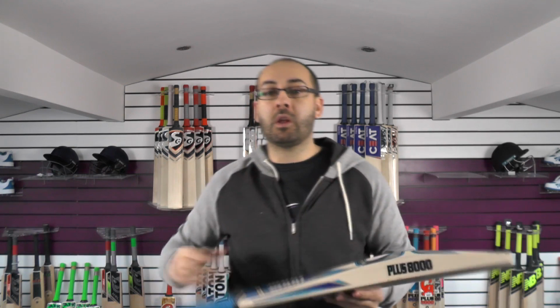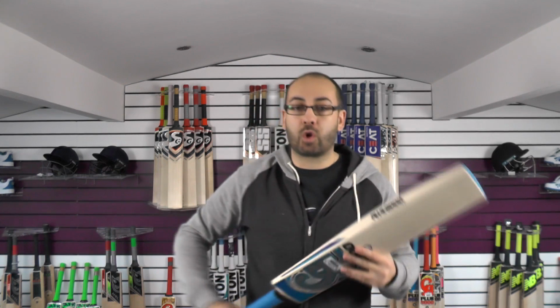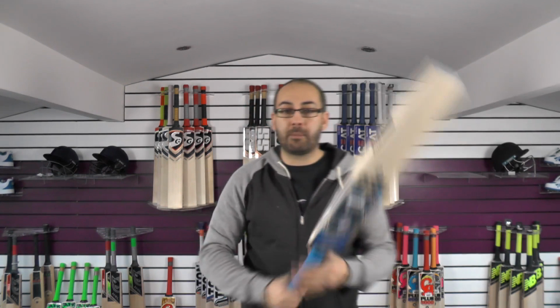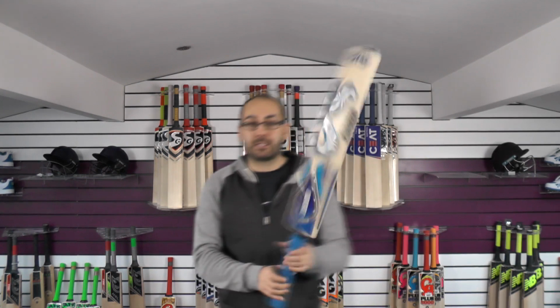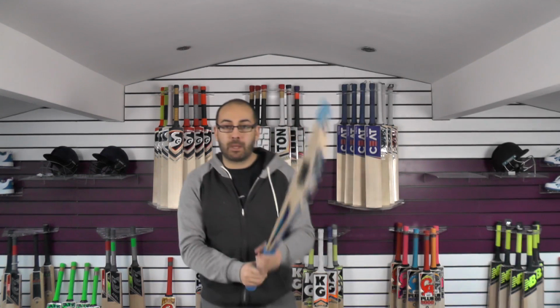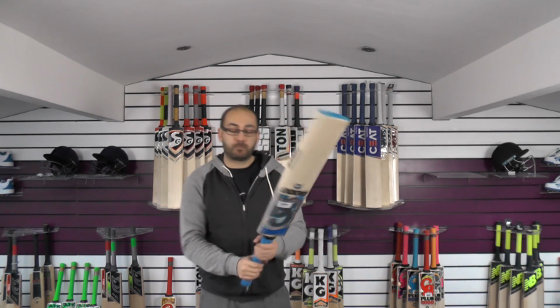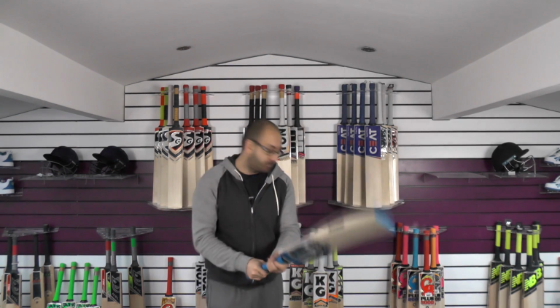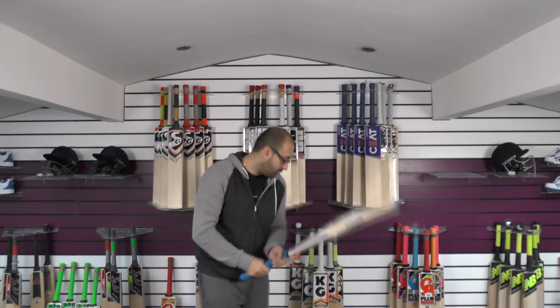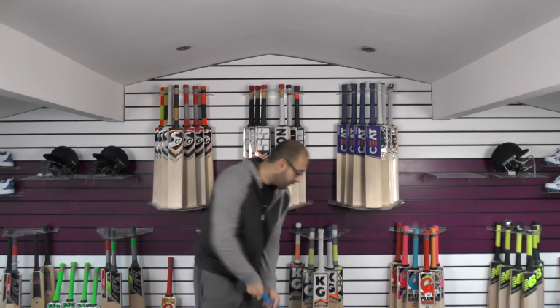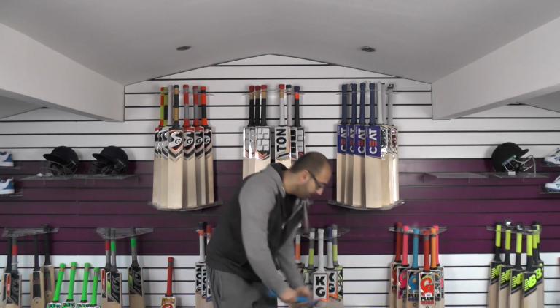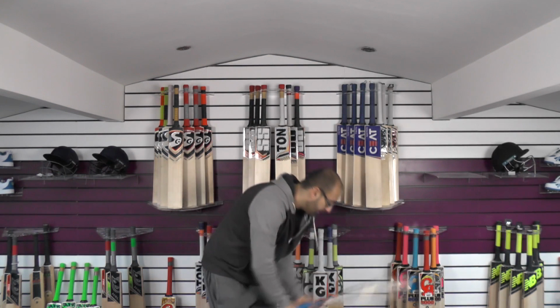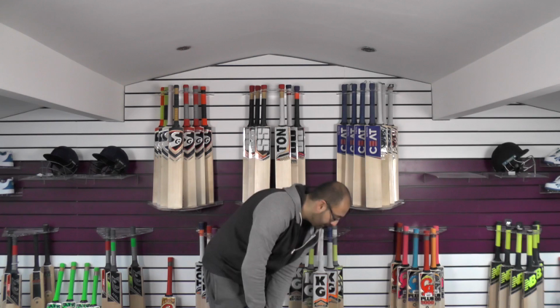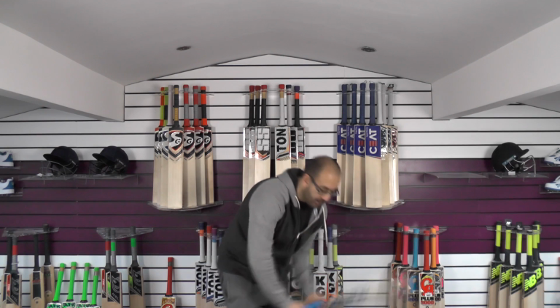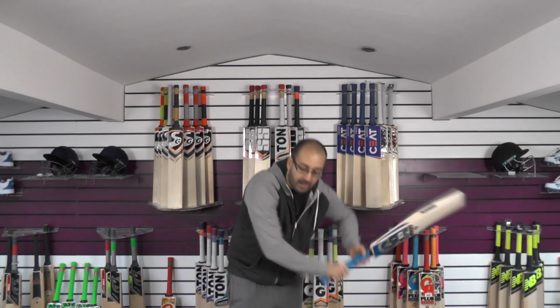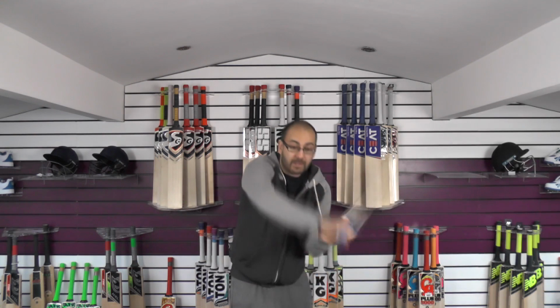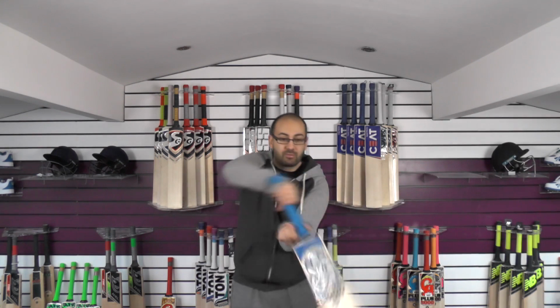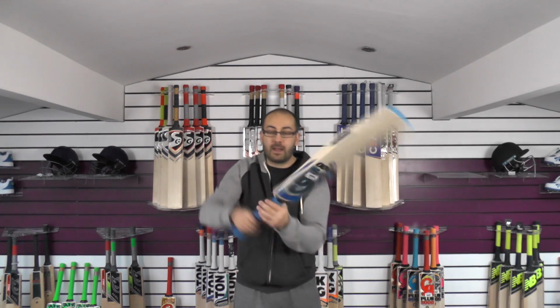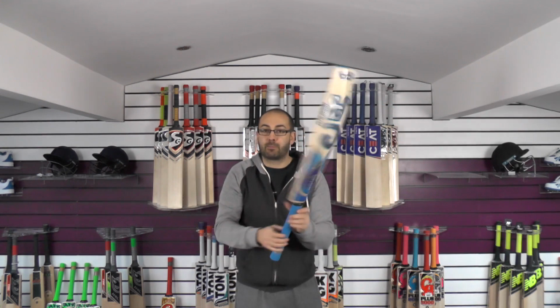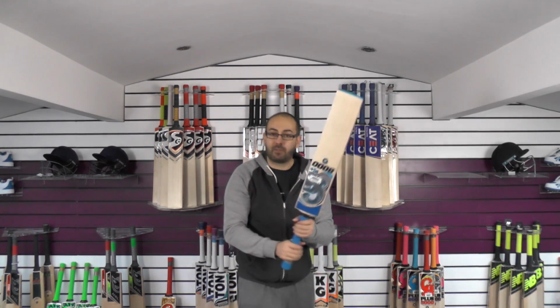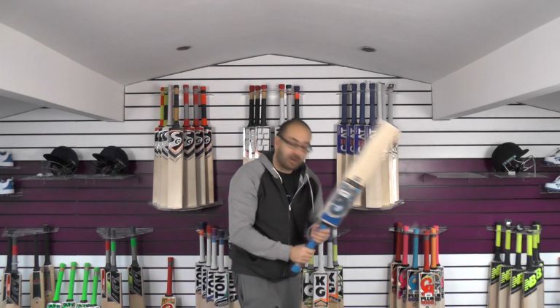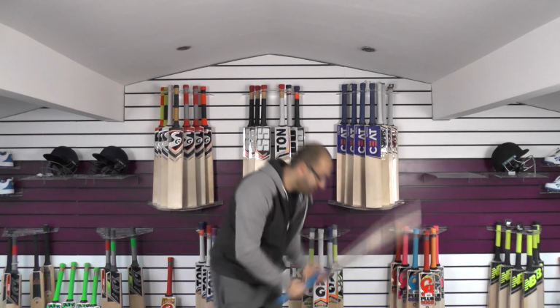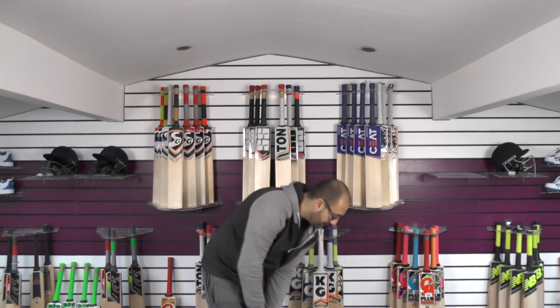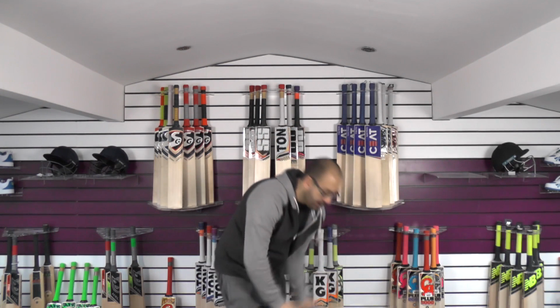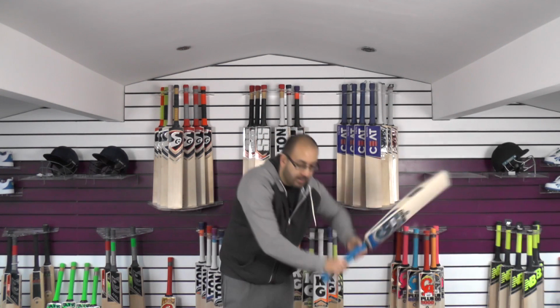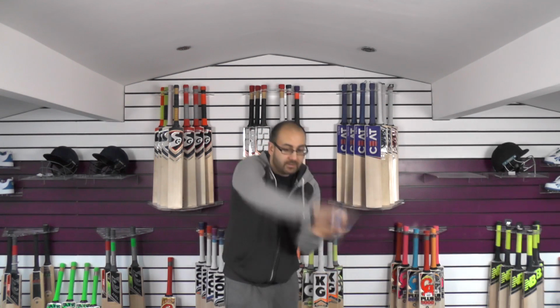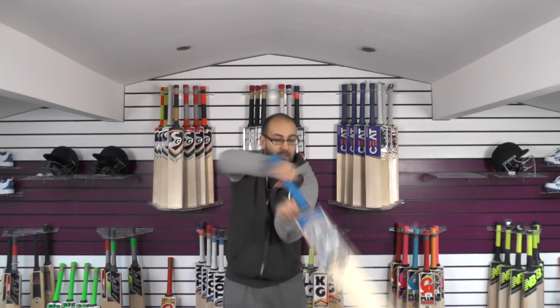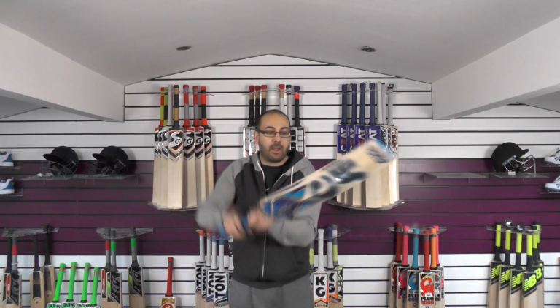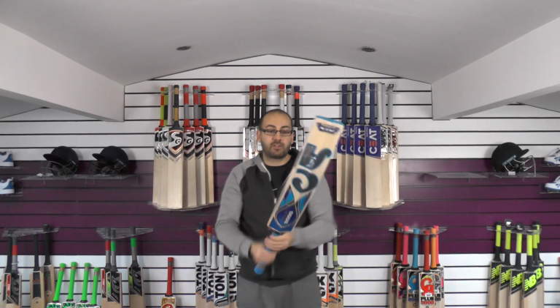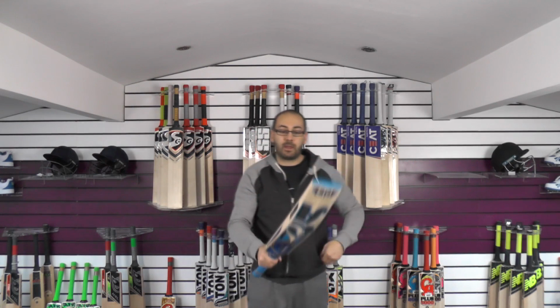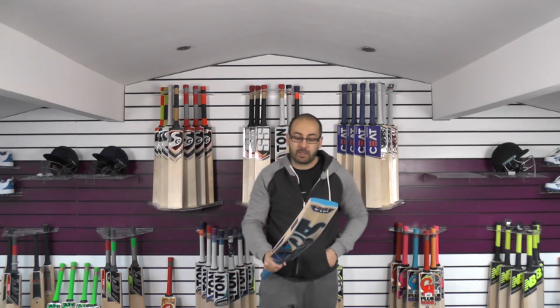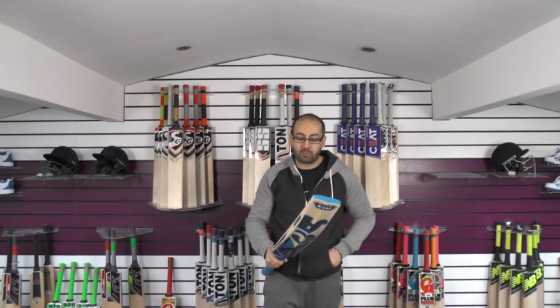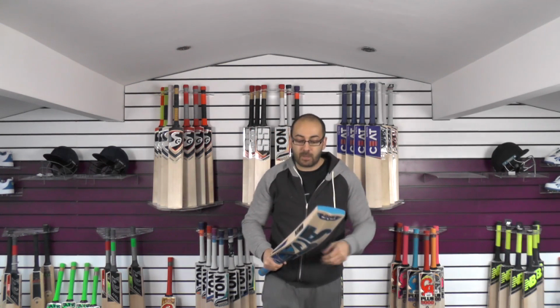So we'll go onto the balance and the pickup. It picks up really nicely — it probably feels around 2.8, certainly not heavier than 2.8. It picks up really well.